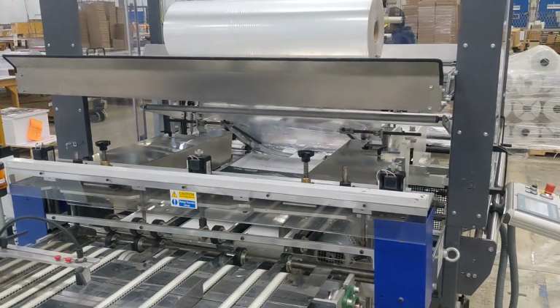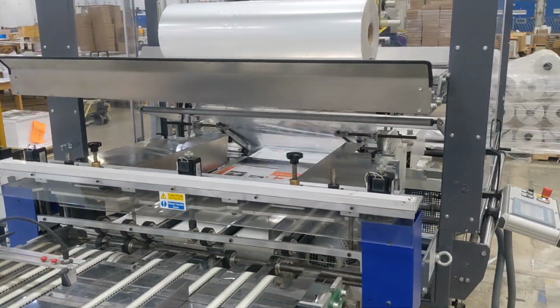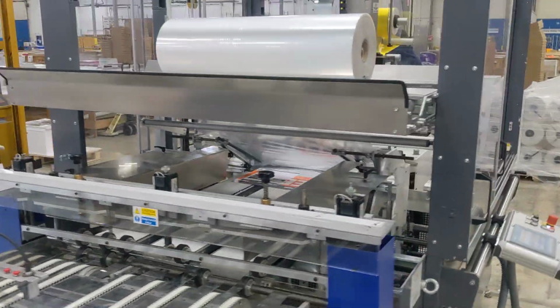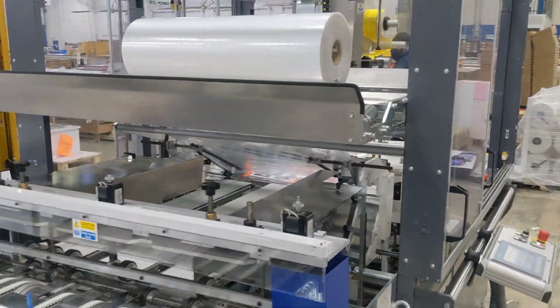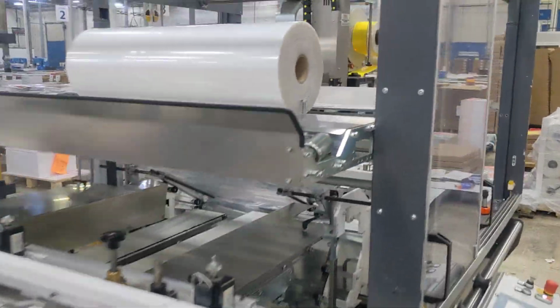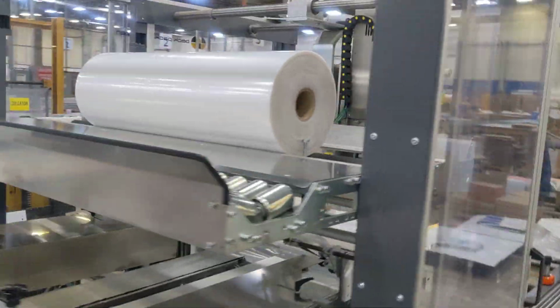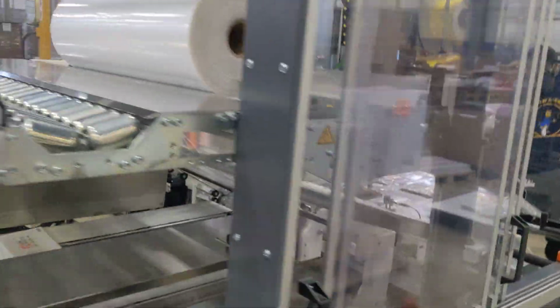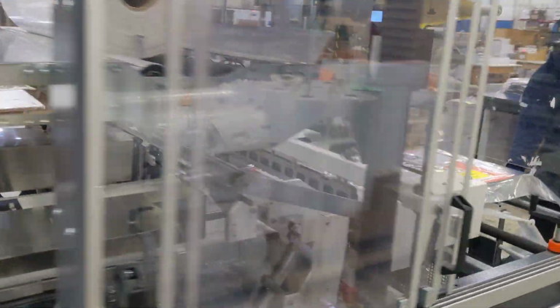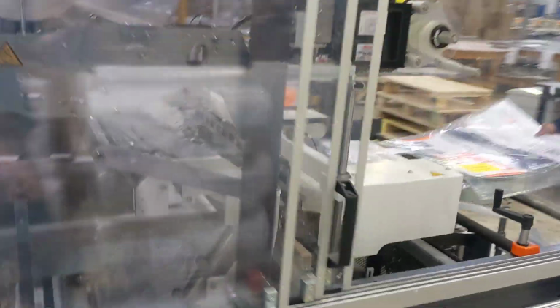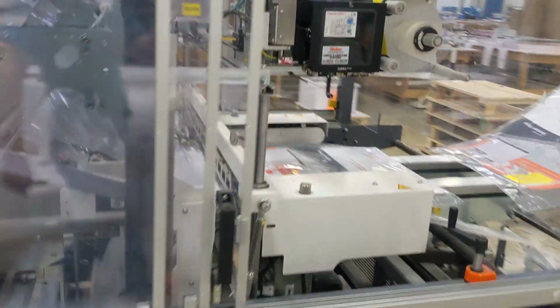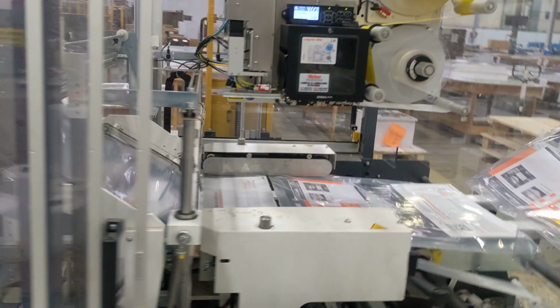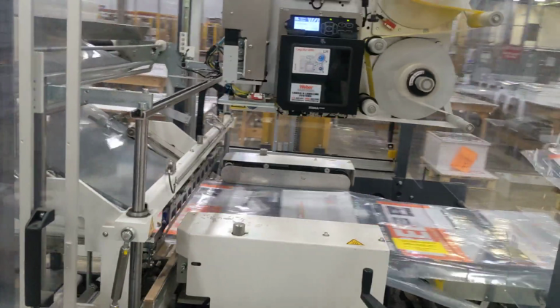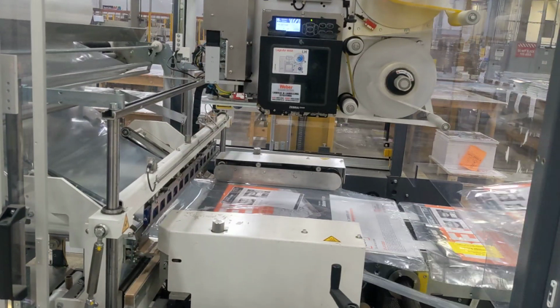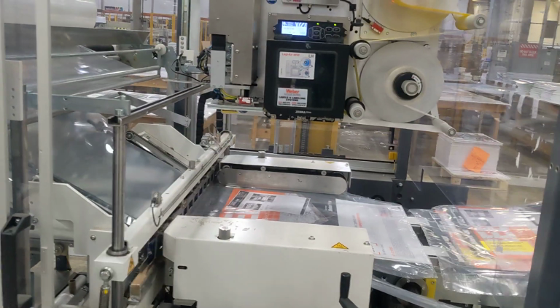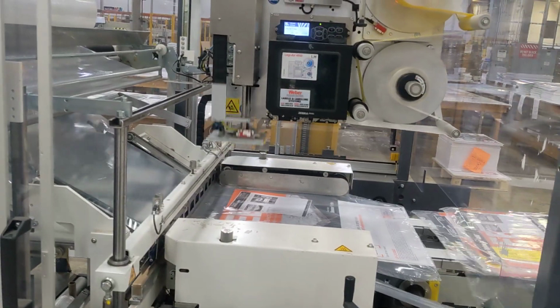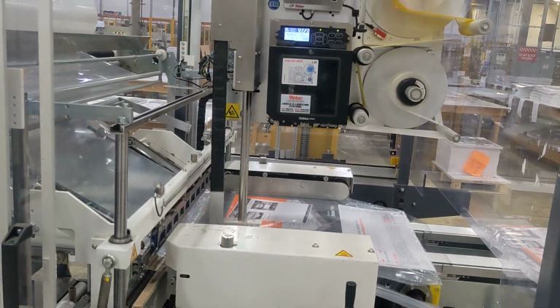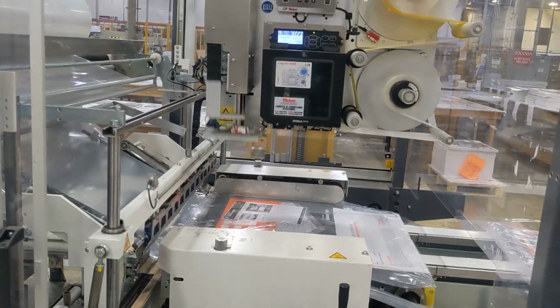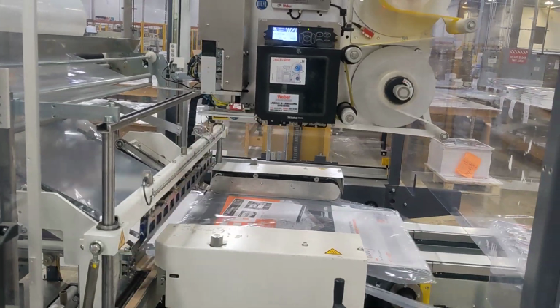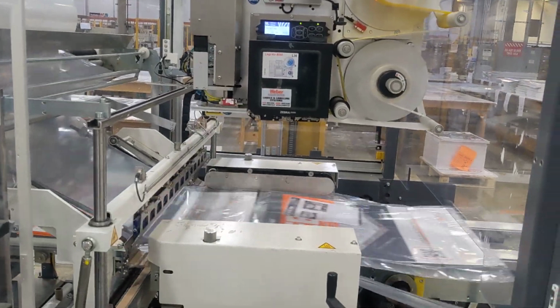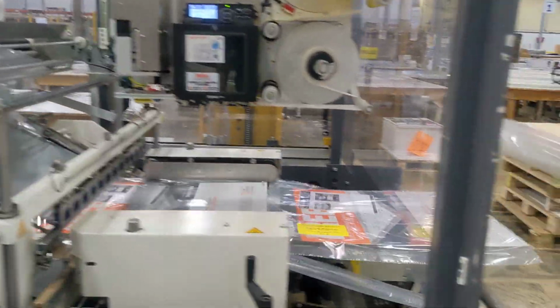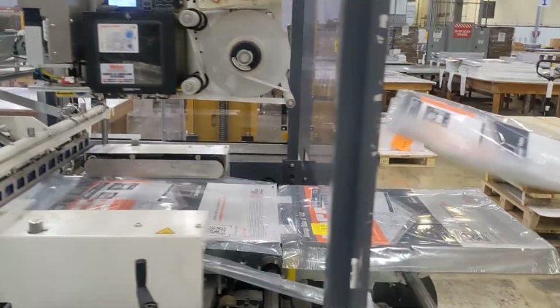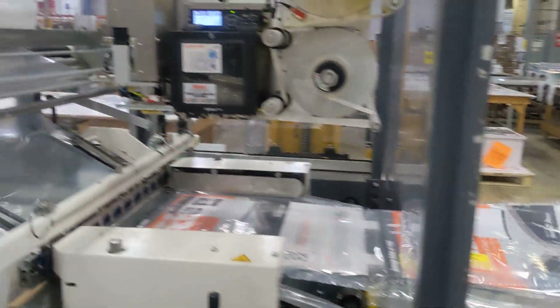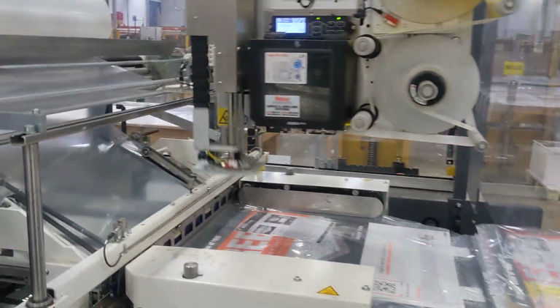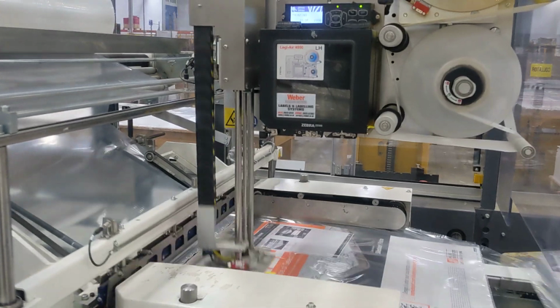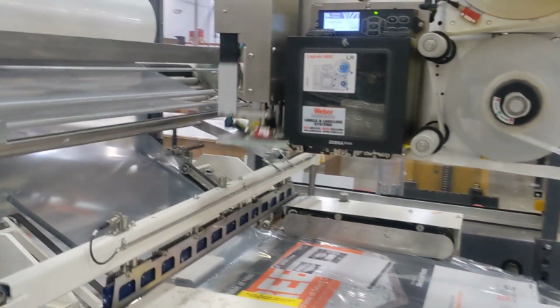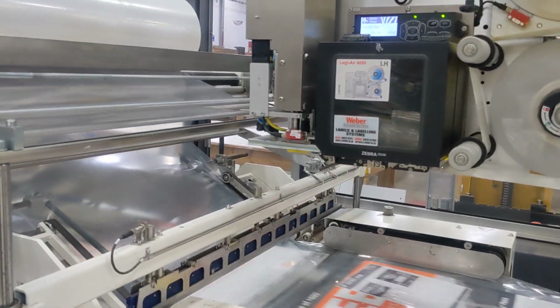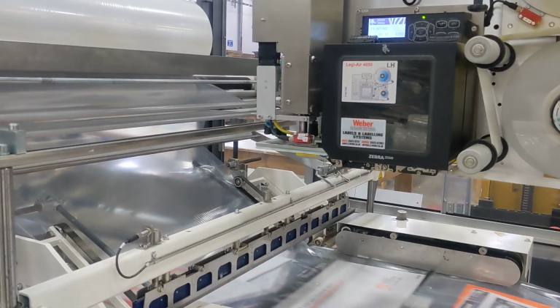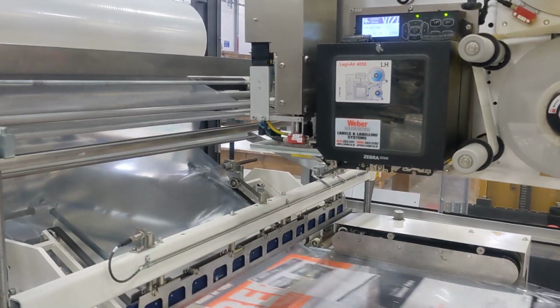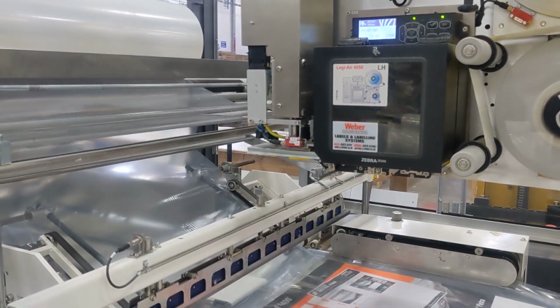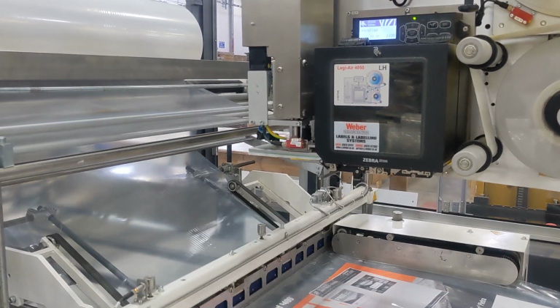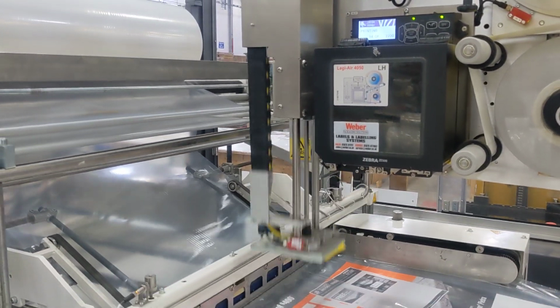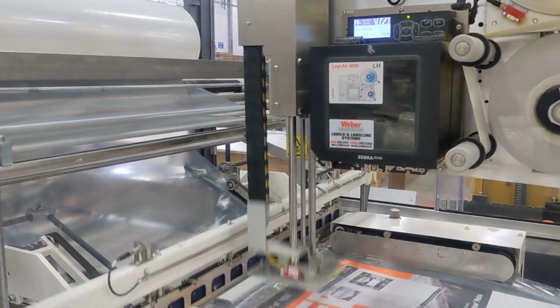Like I said, this is almost as fast as this machine will run. Packages are nice and tight. Labeler's coming down. This is full speed — this is around 1,800 an hour.